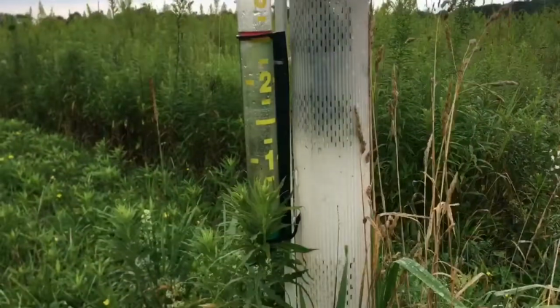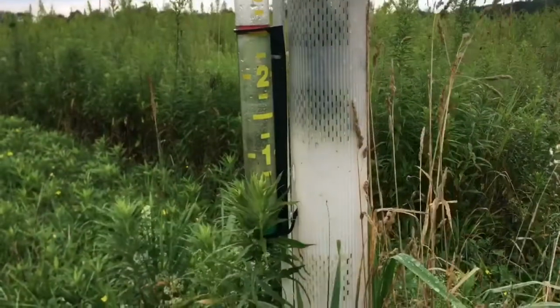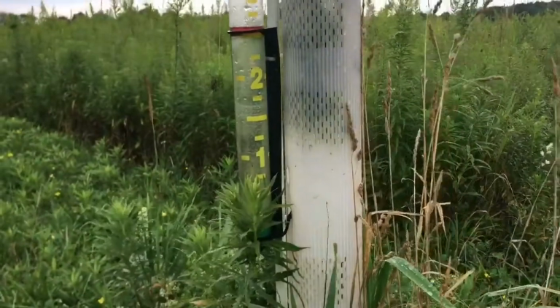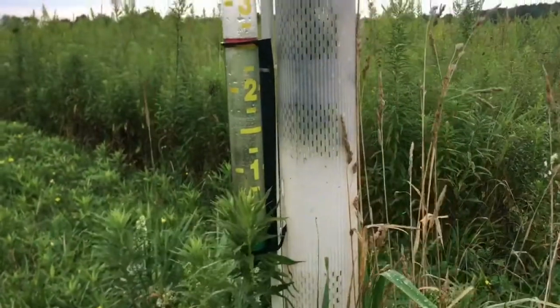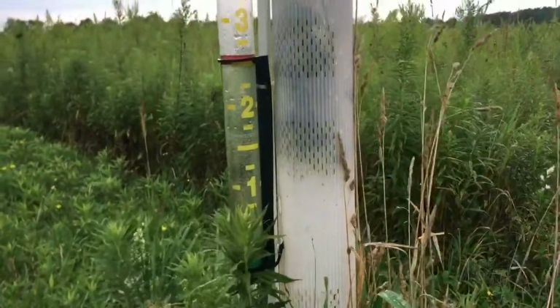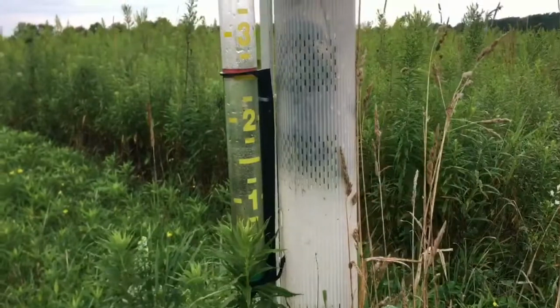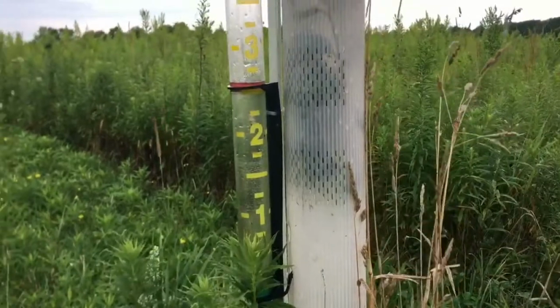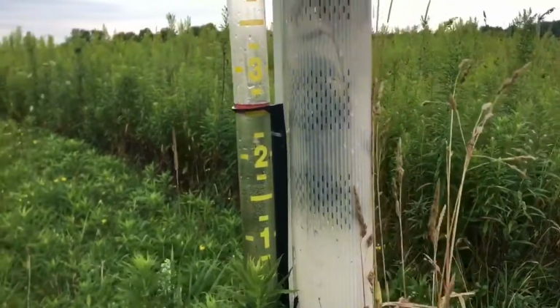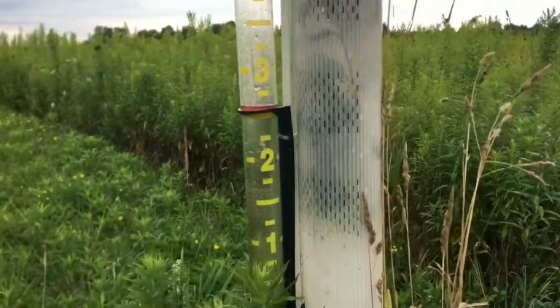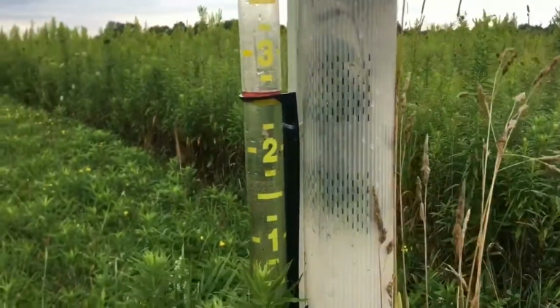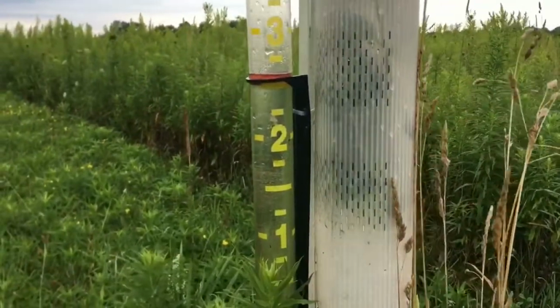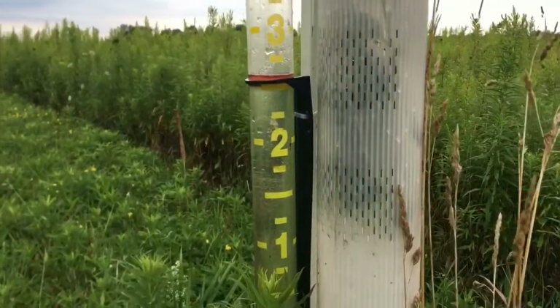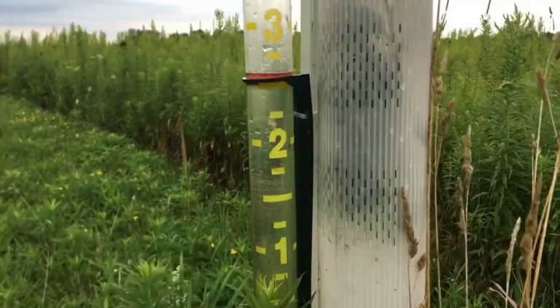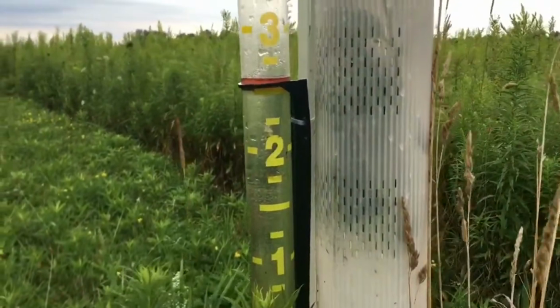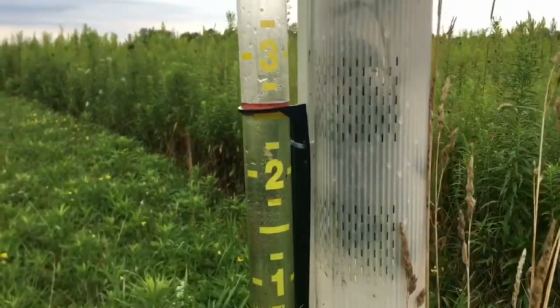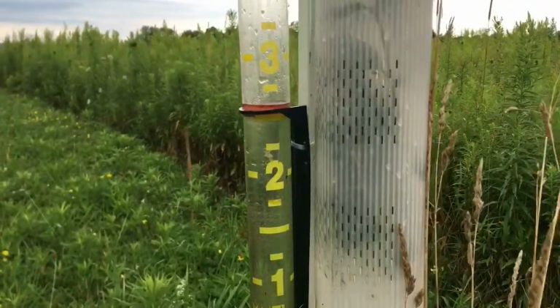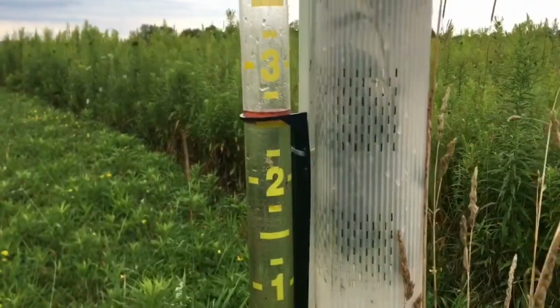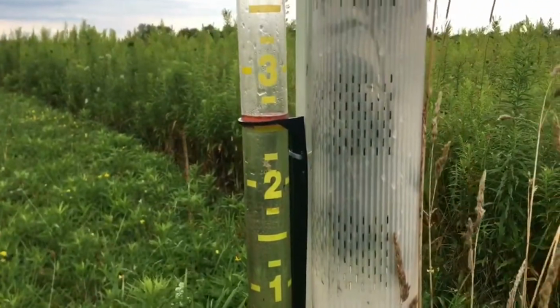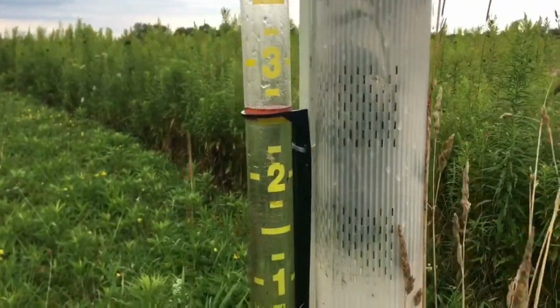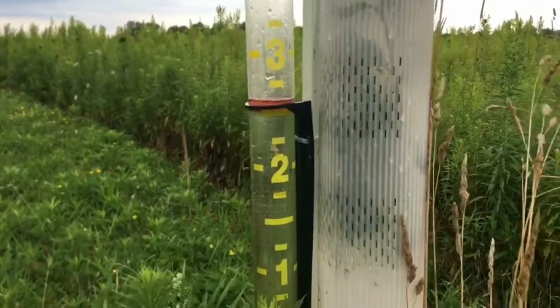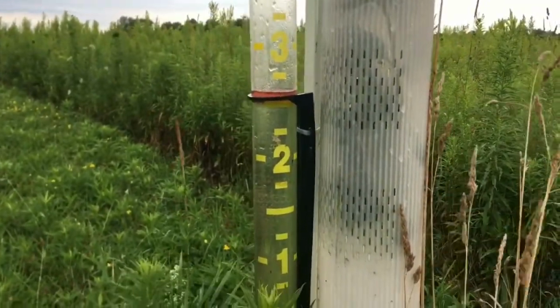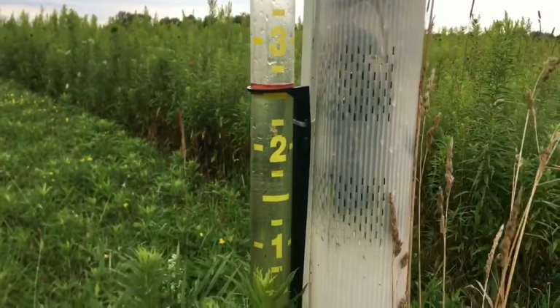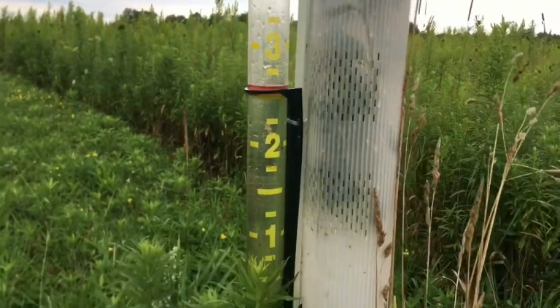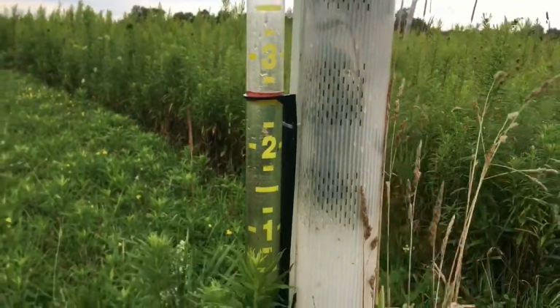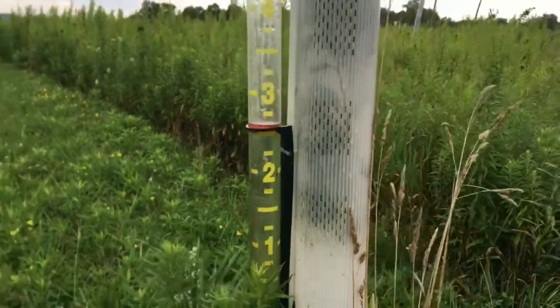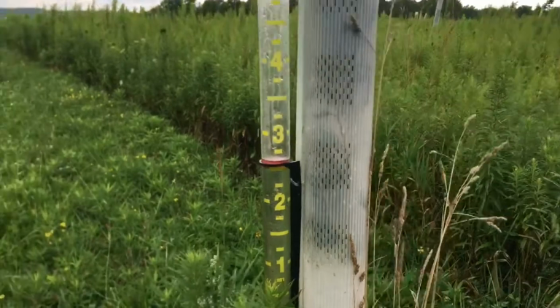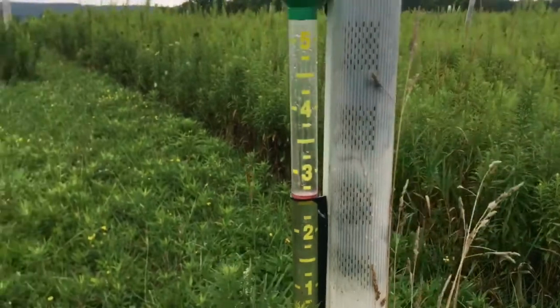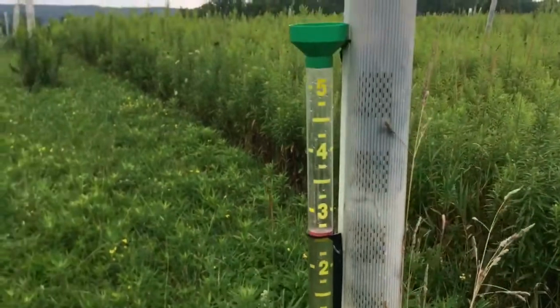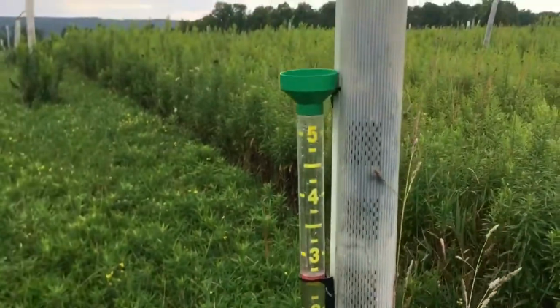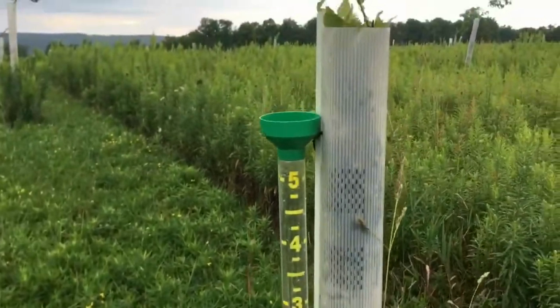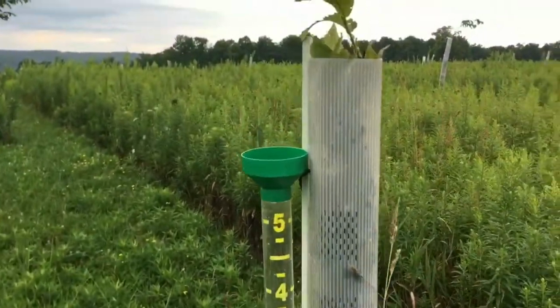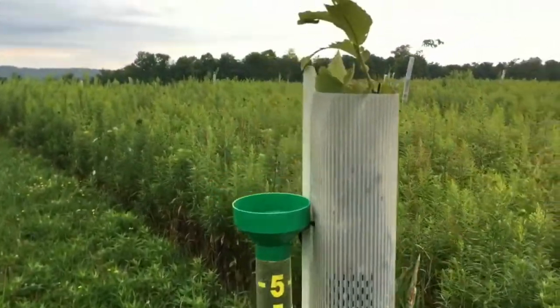Well, God watered our plants for us — two and a half inches of rain while we were gone keeps them looking nice and green.